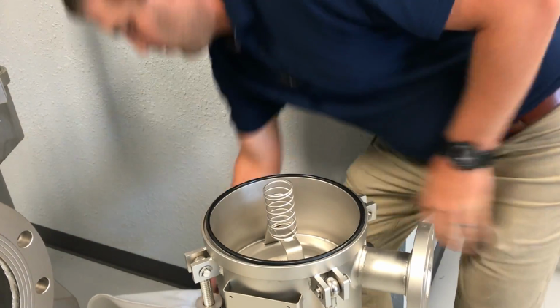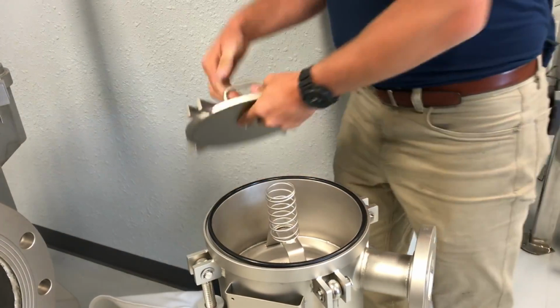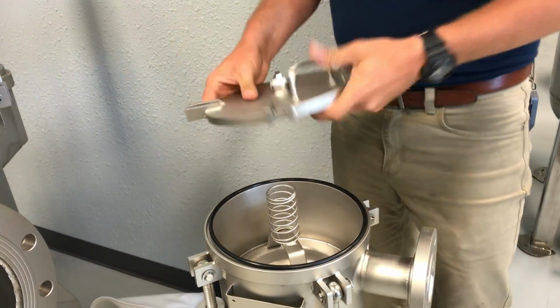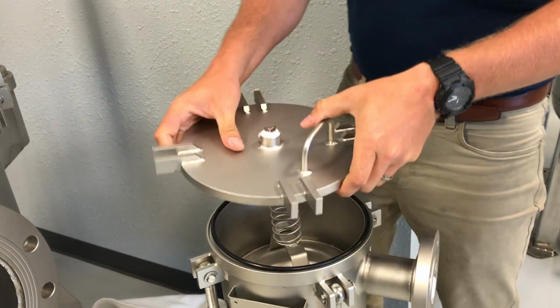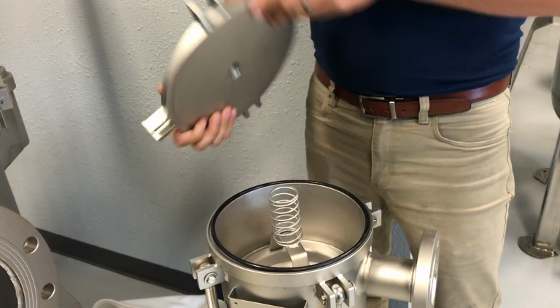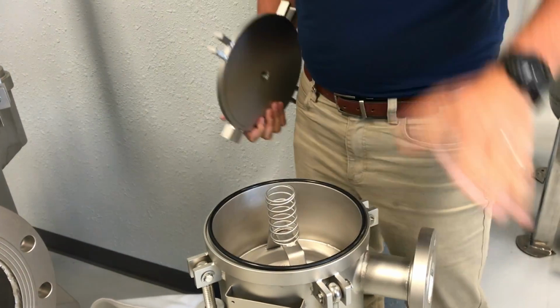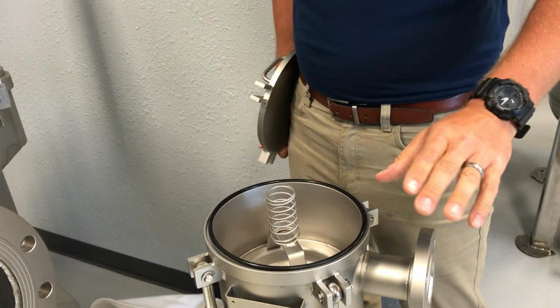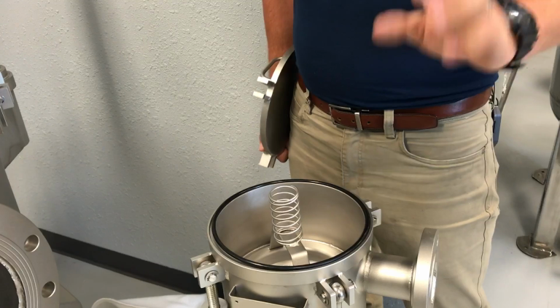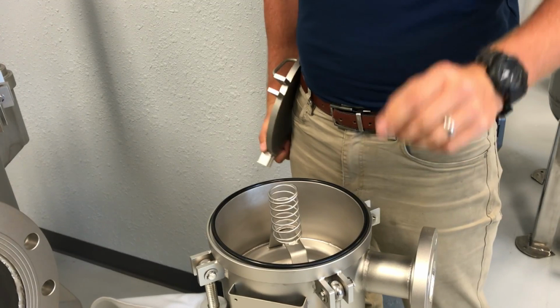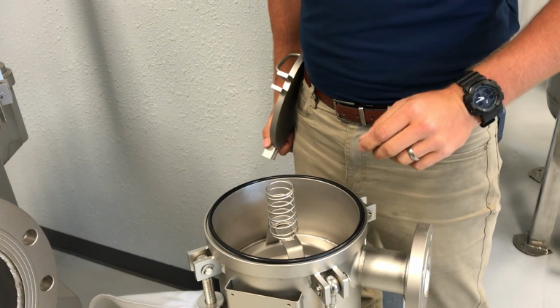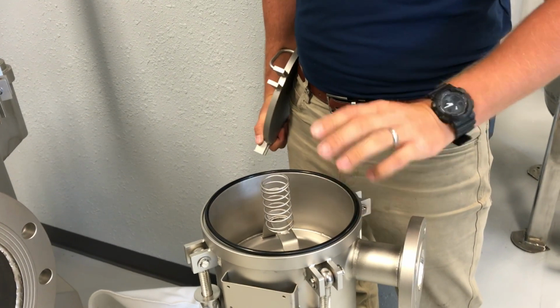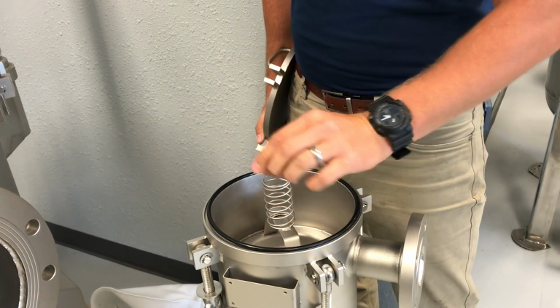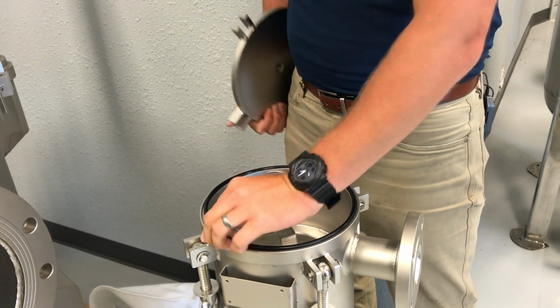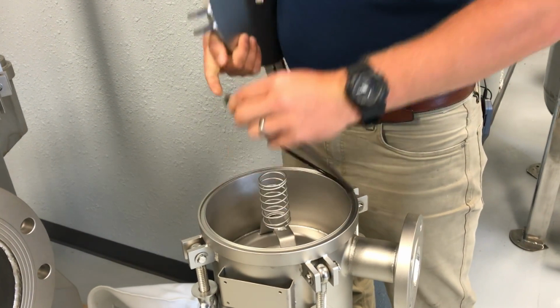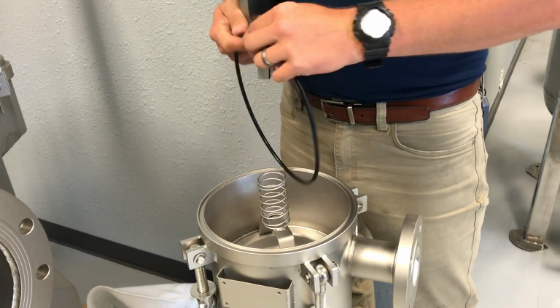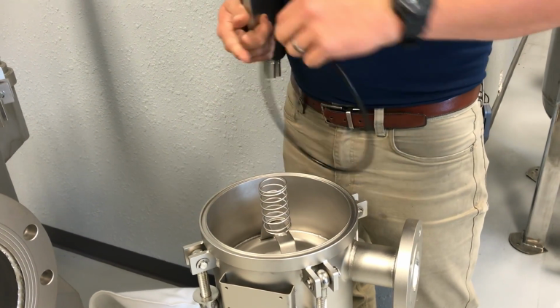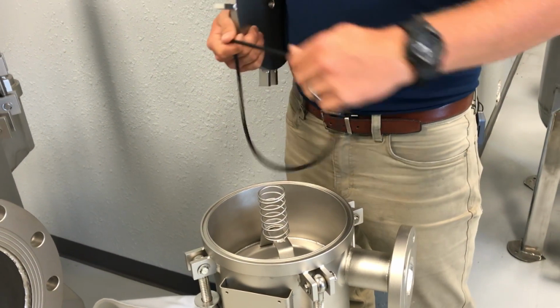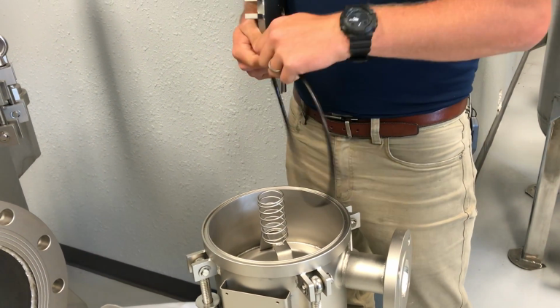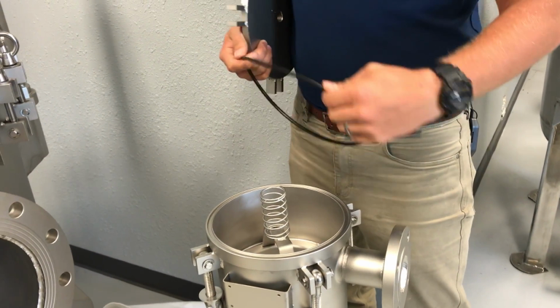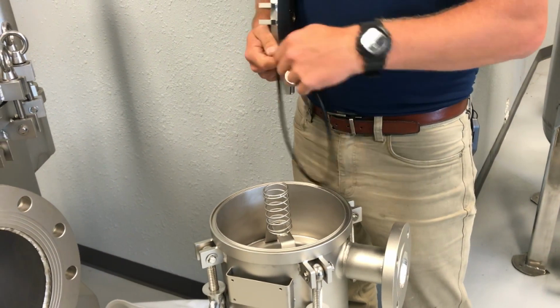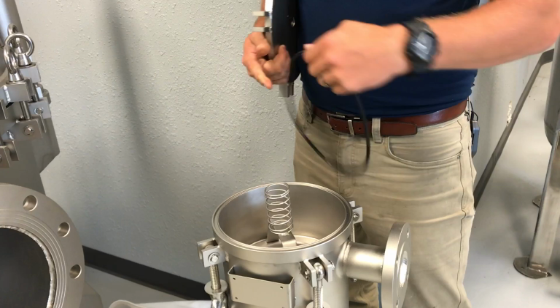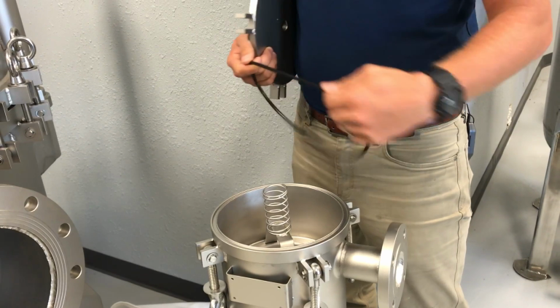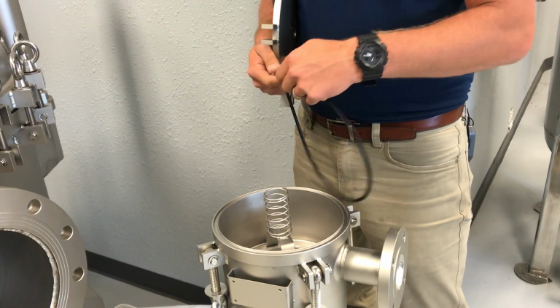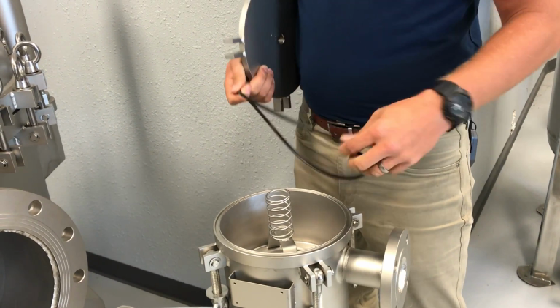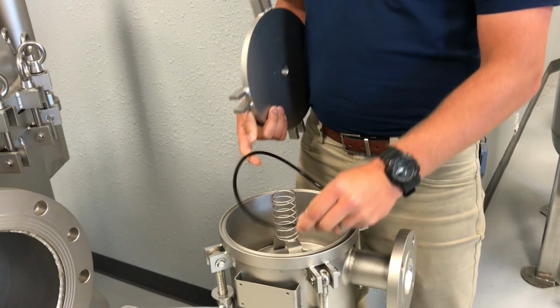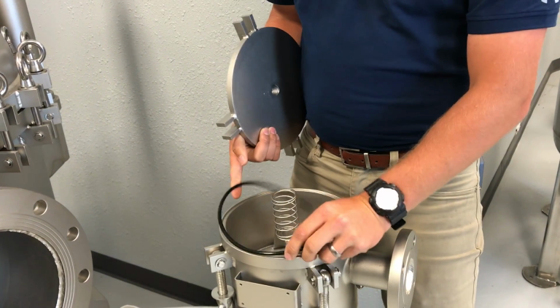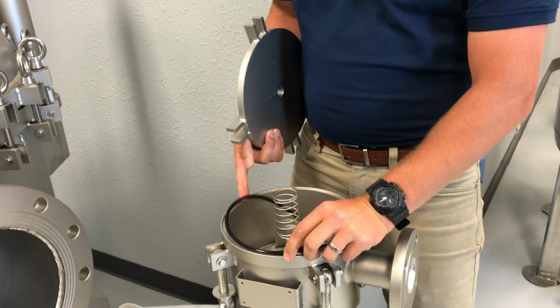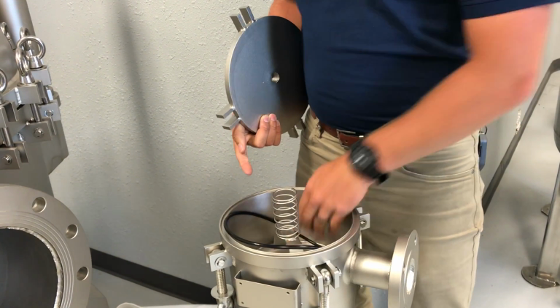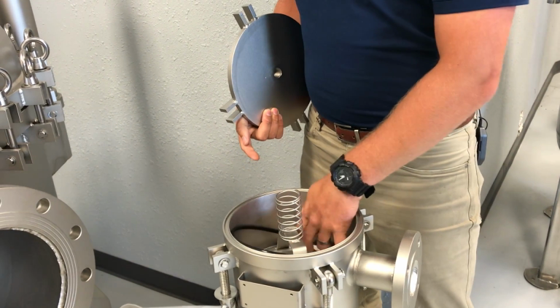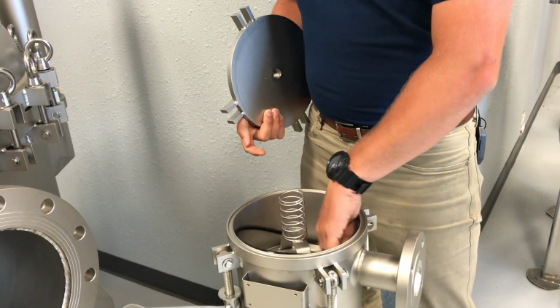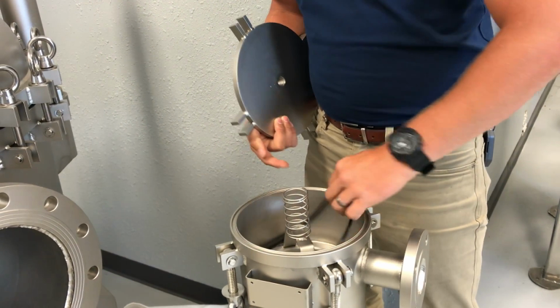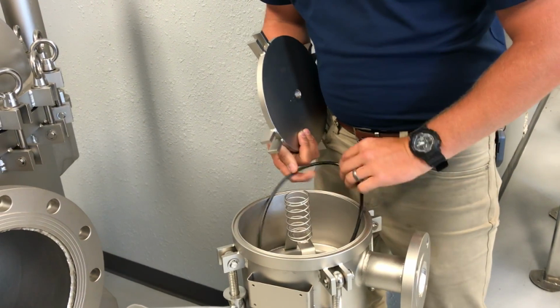We'll then put the hold-down mechanism on top of the bag. Before we put the lid down — some people always forget this, but it's really important — we take the O-ring out. We clean it off of any debris, oil, dust, dirt, you name it. We'll make sure it lines up in the channel.